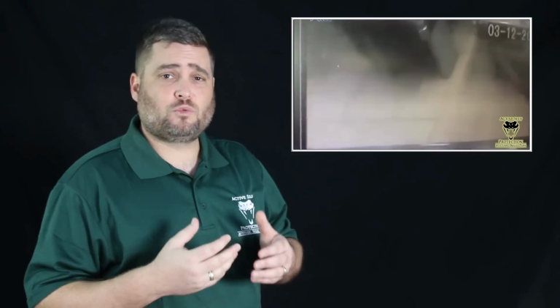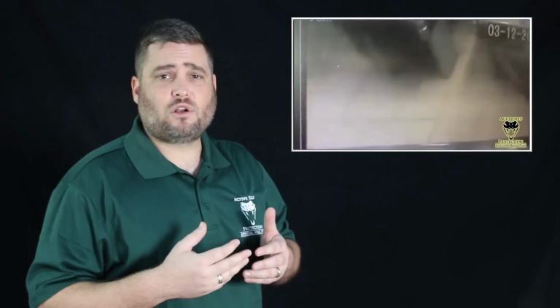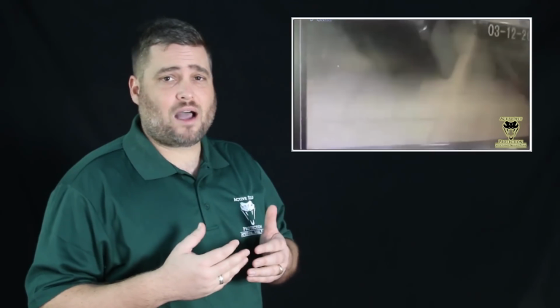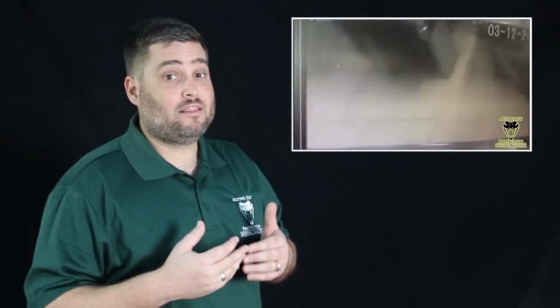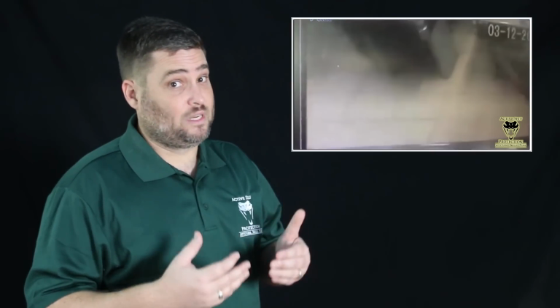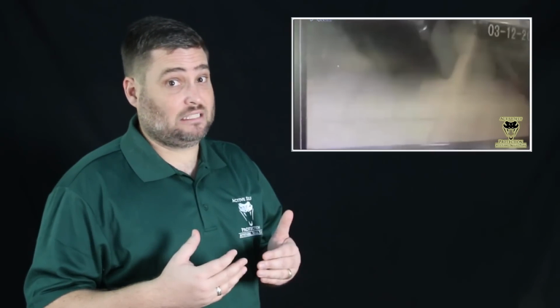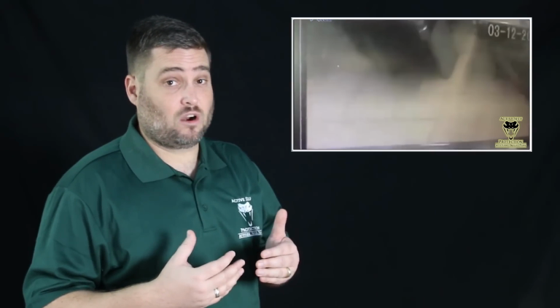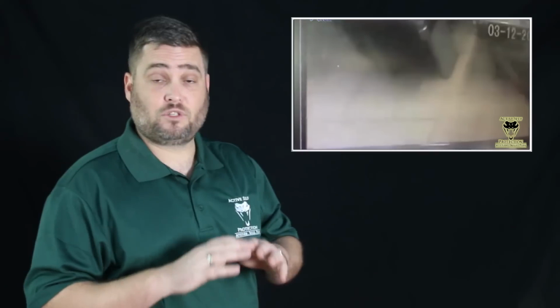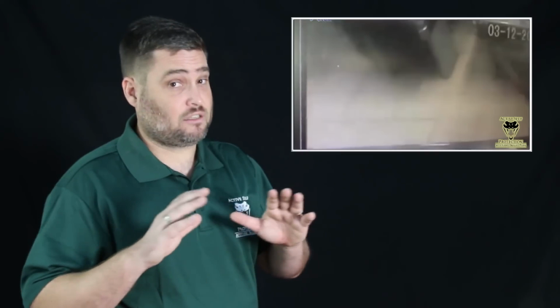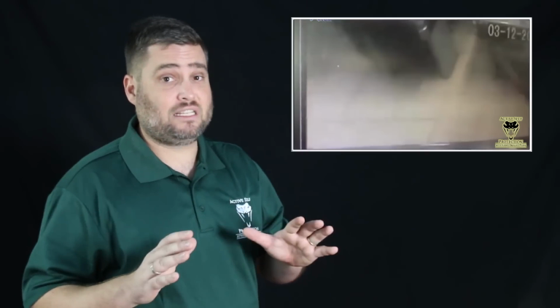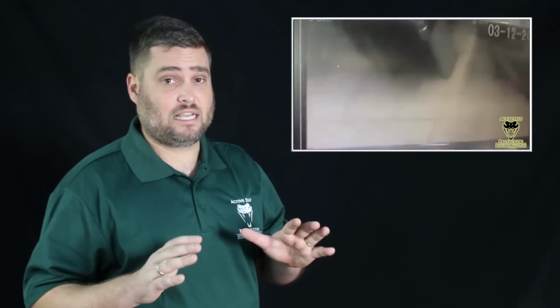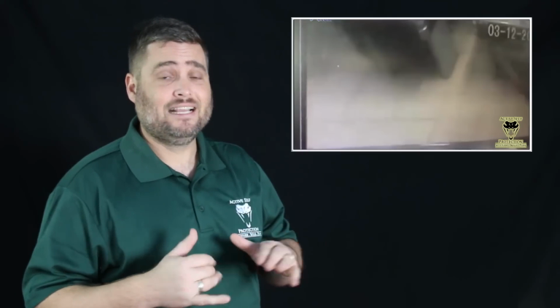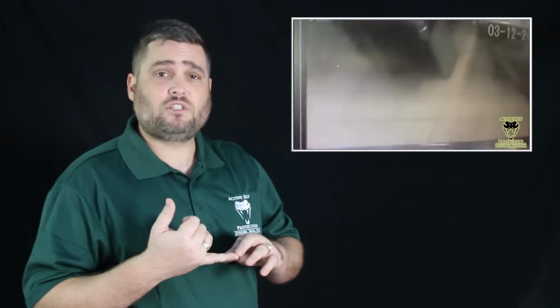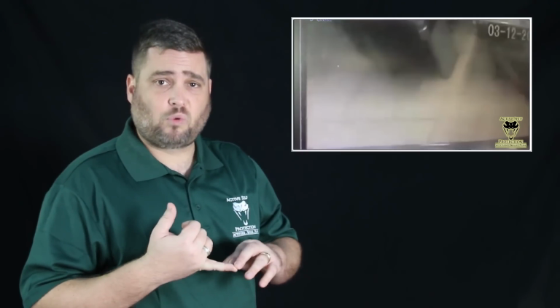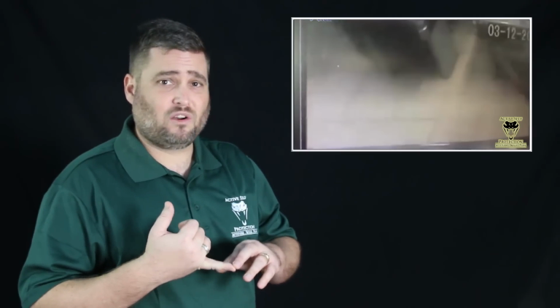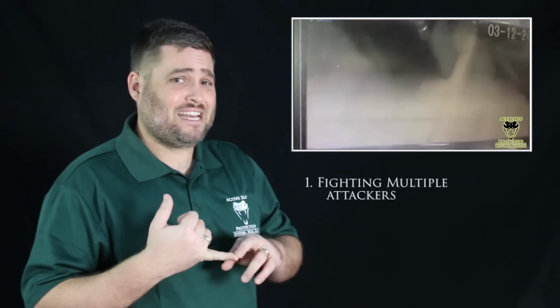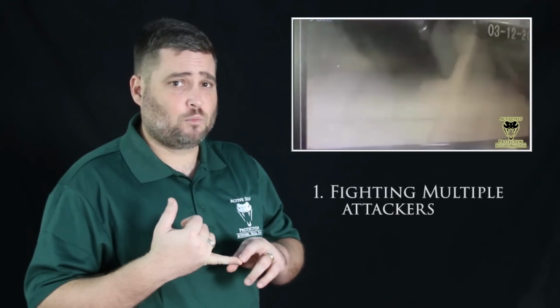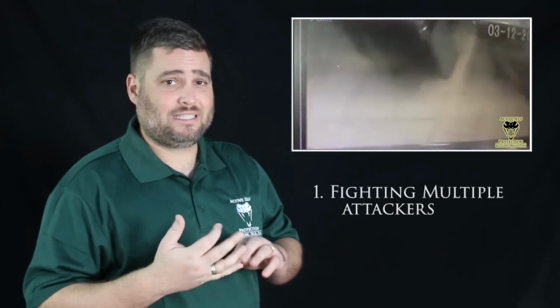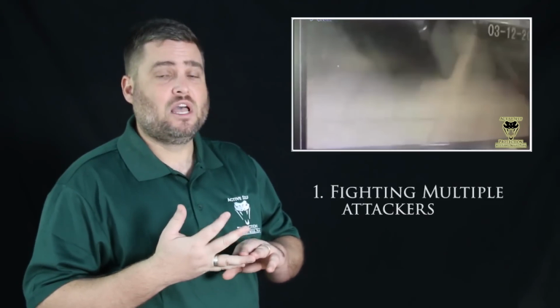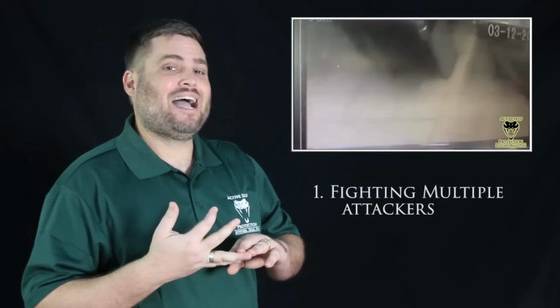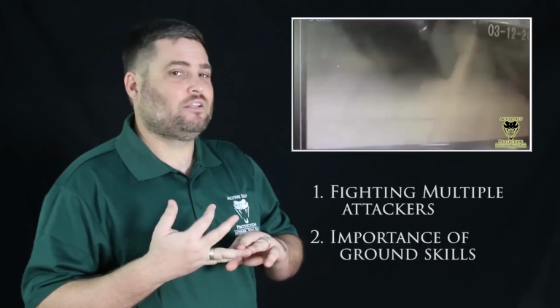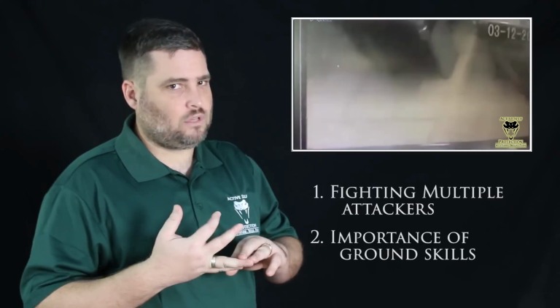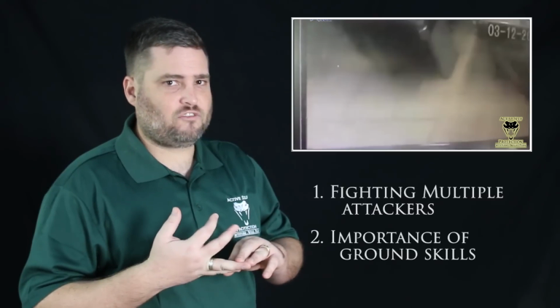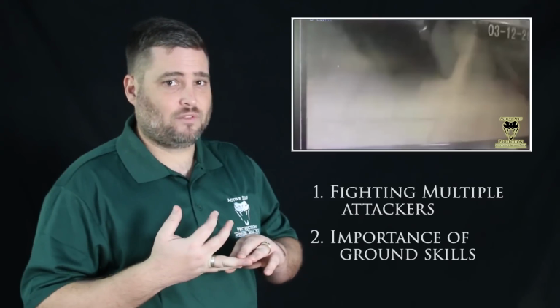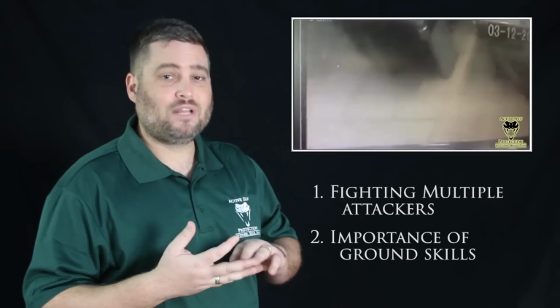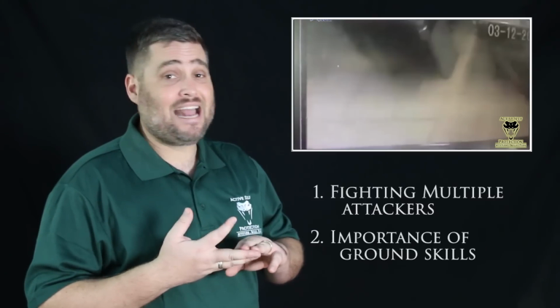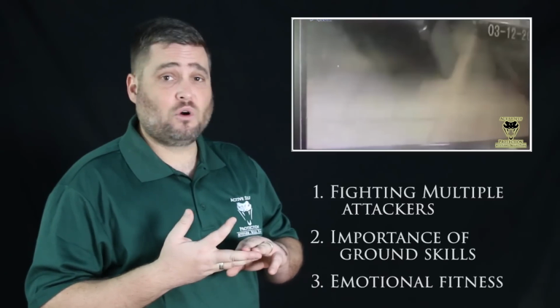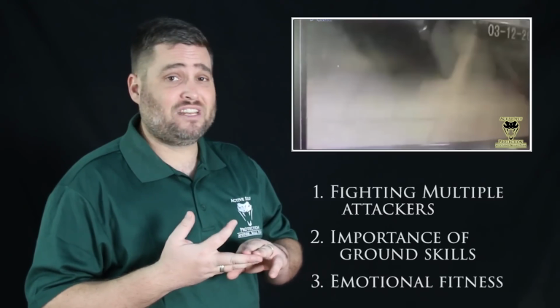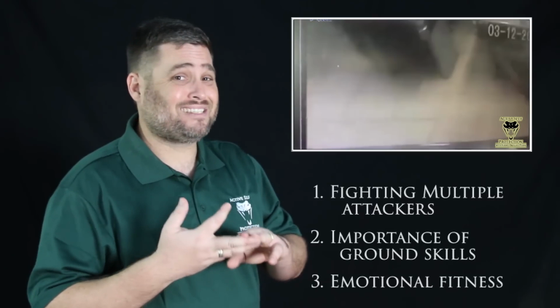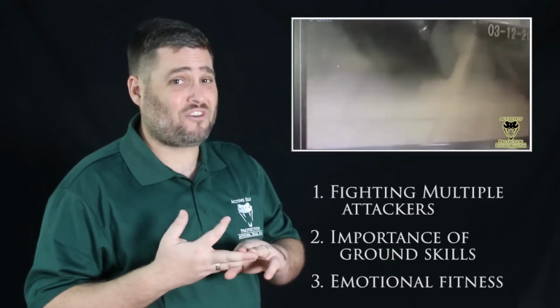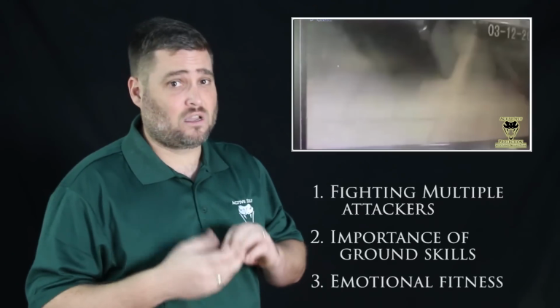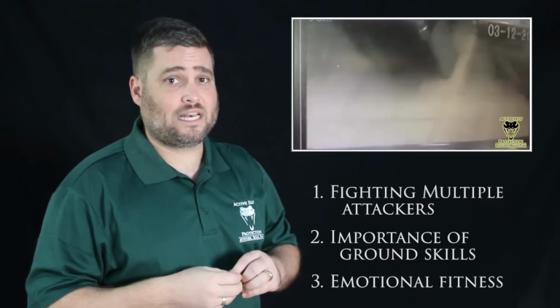This one shows an armed robbery that goes really badly for the armed robbers, but it is a very scary gunfight. It teaches us the importance of fighting against multiple attackers, about having skills not only on your feet but on the ground, and having the emotional fitness to stay in the fight long enough to win it.